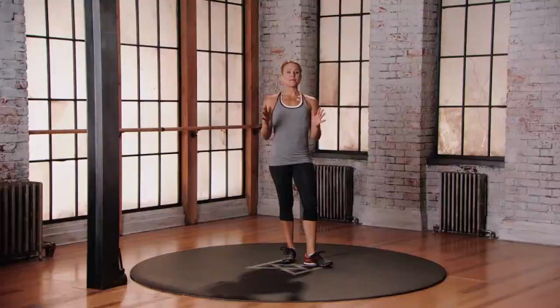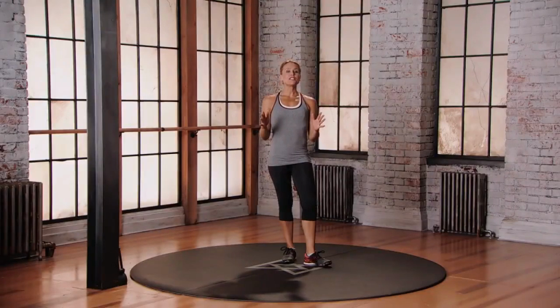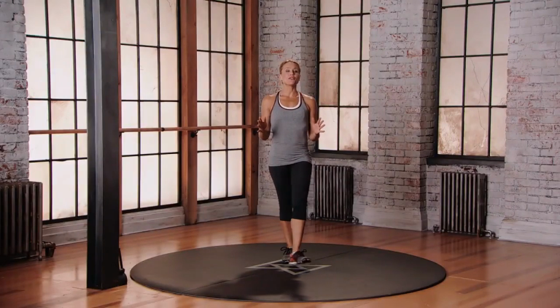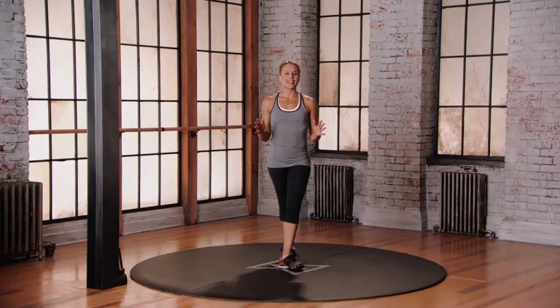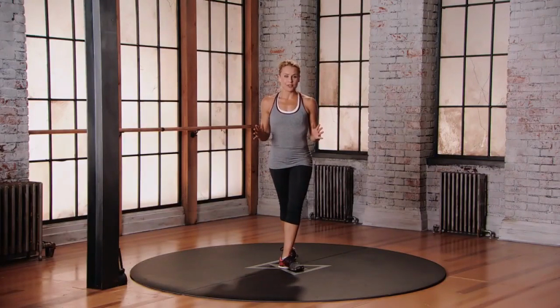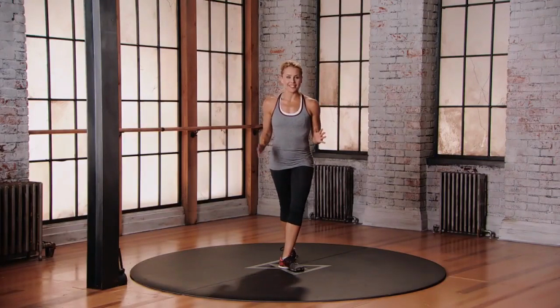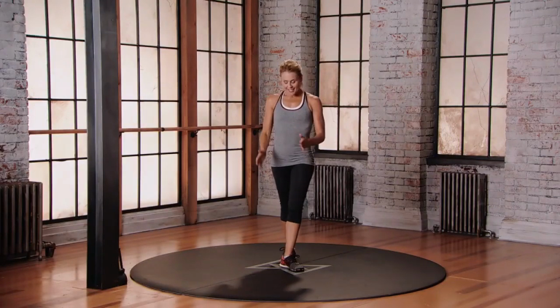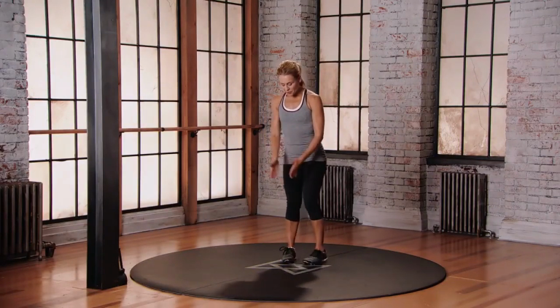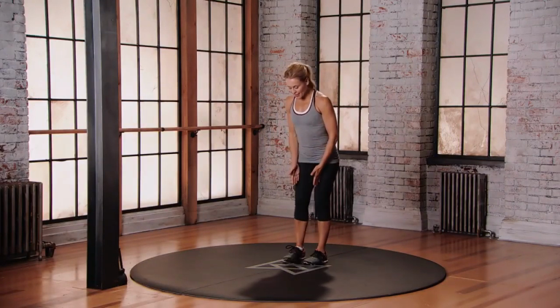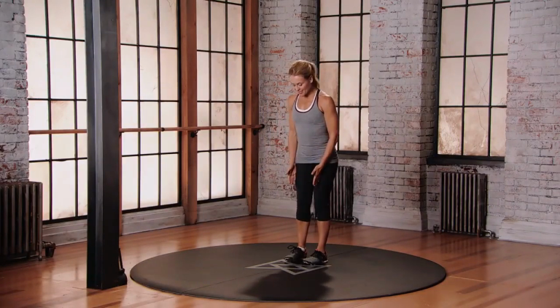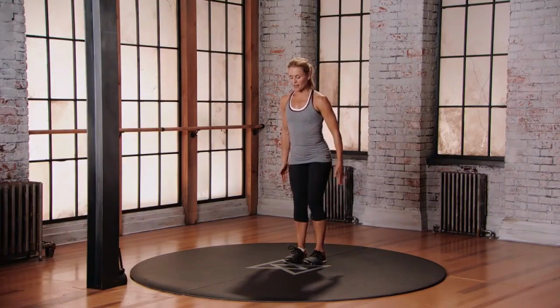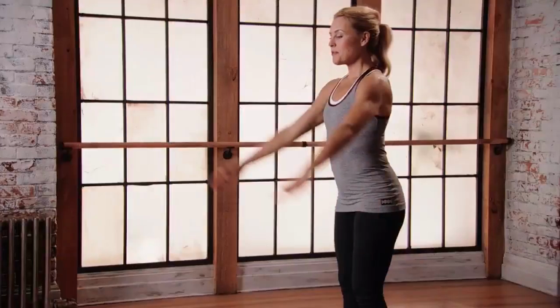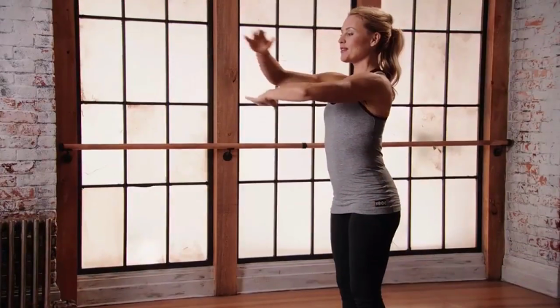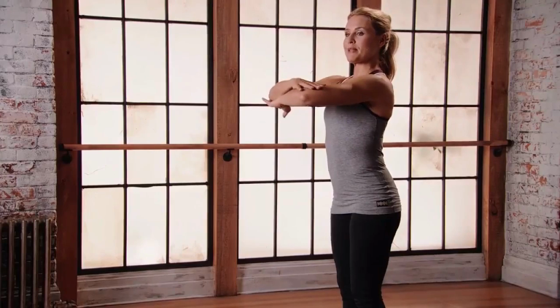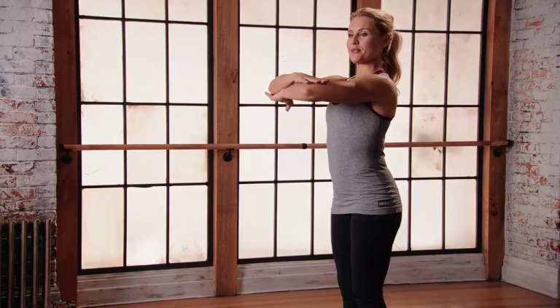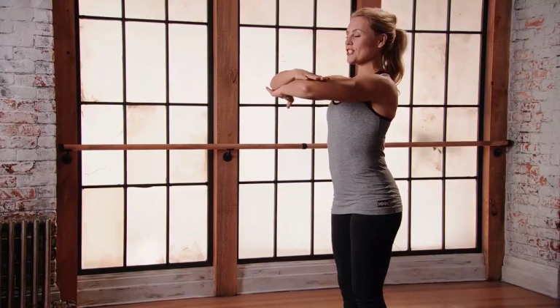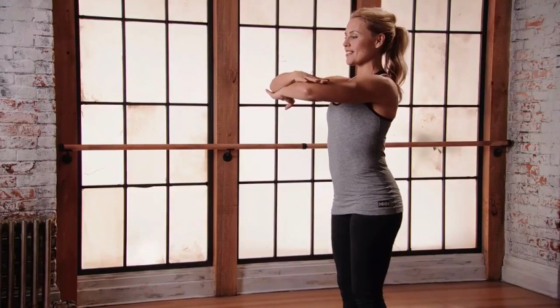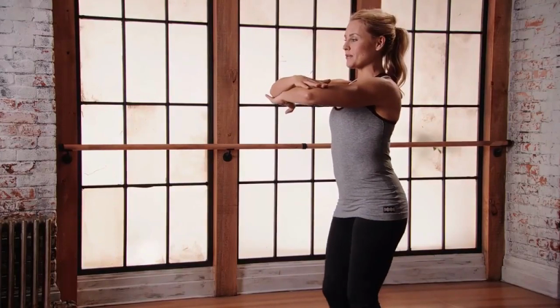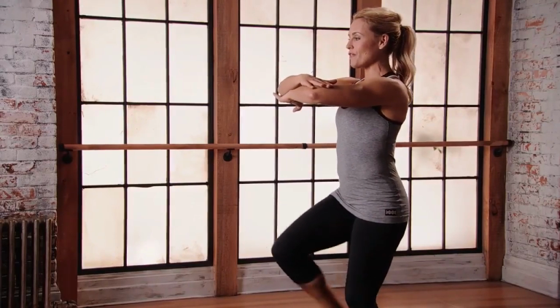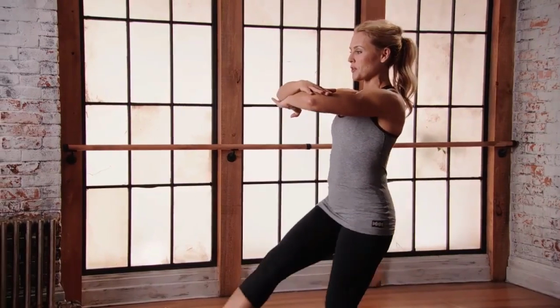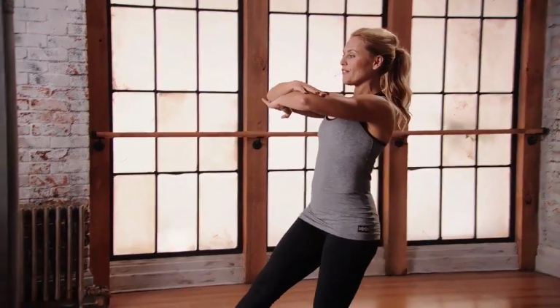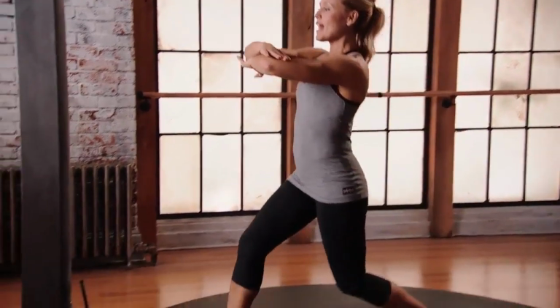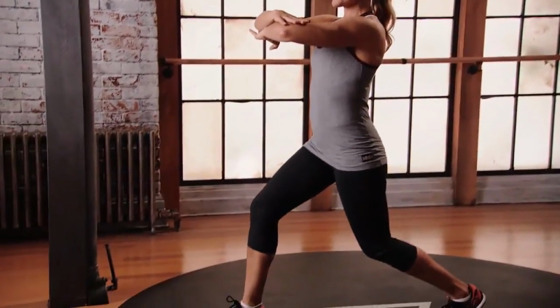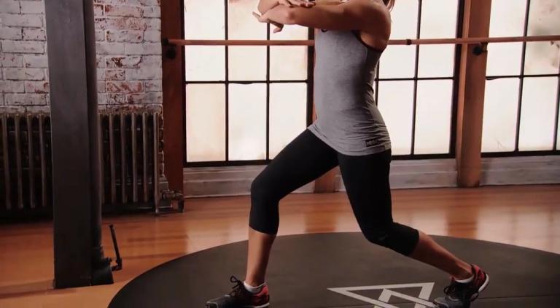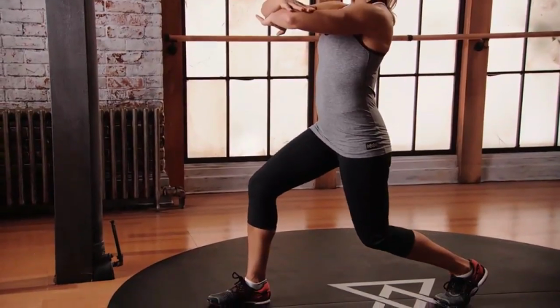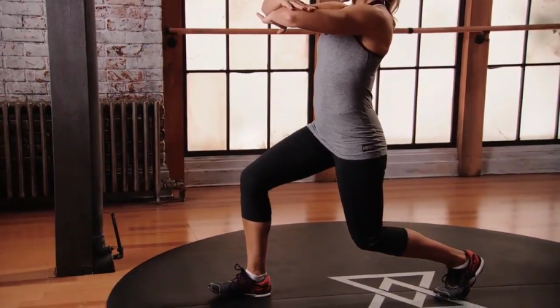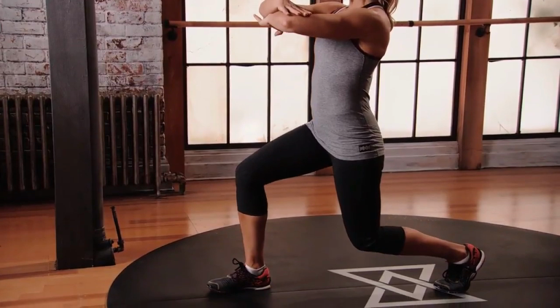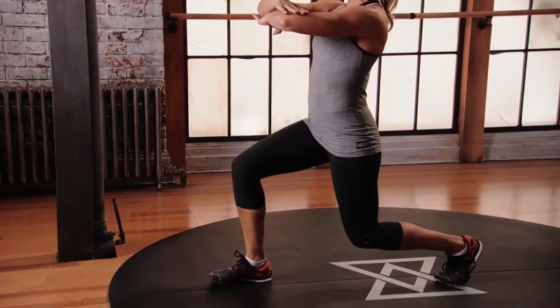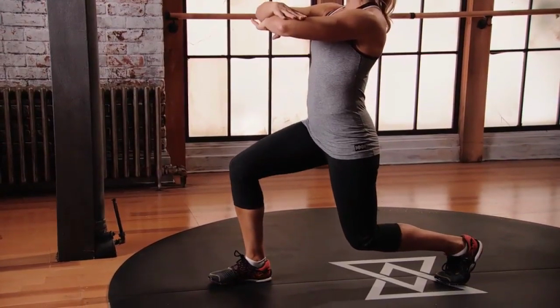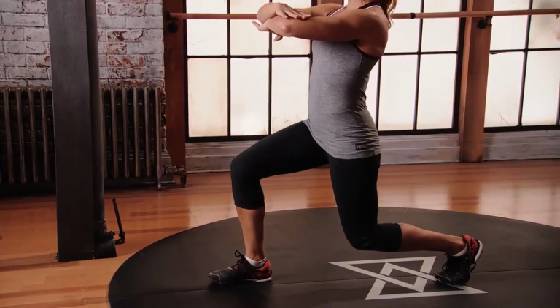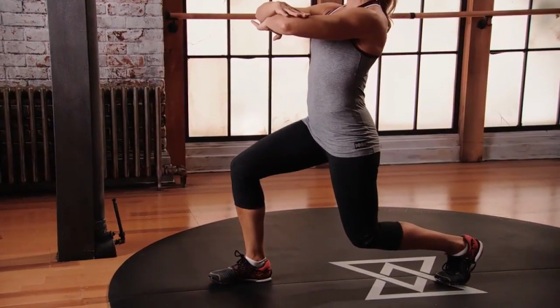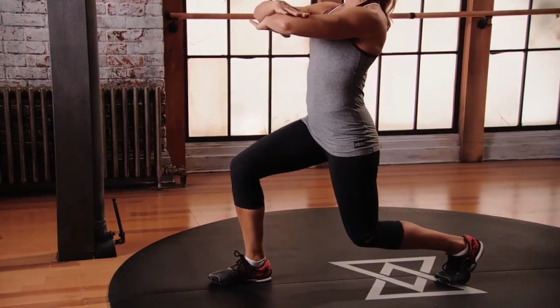This is mod 2 for the lunge with twist. Starting with your feet hip distance apart, bring those arms up into those Russian Dancer arms. Step forward with the right foot, bend into the knees at 60 degrees. Make sure your knees are tracking forward.